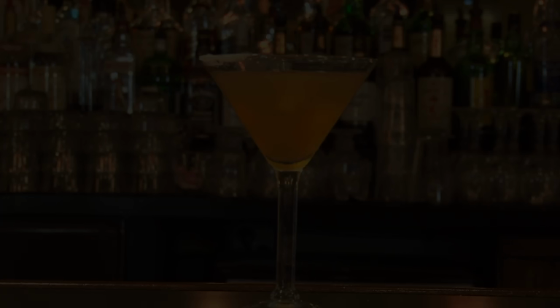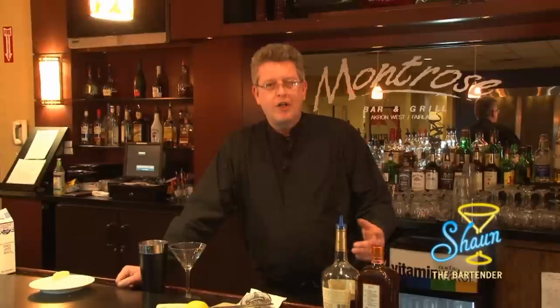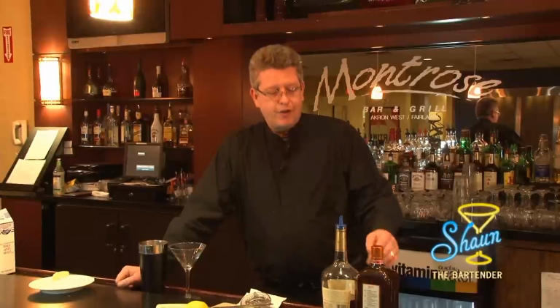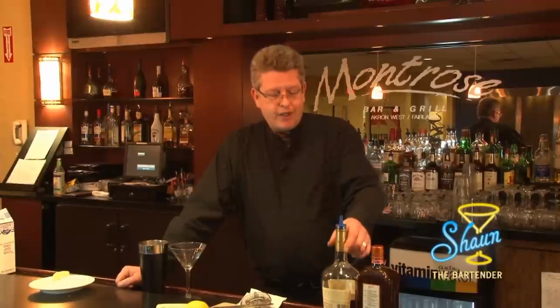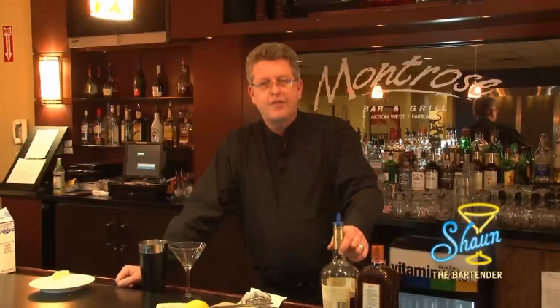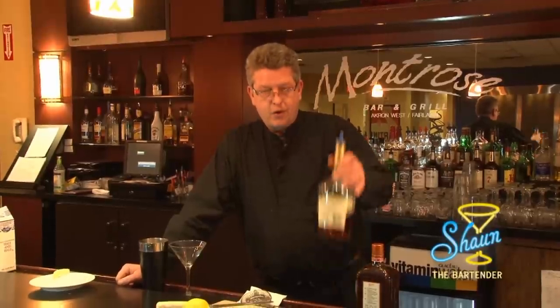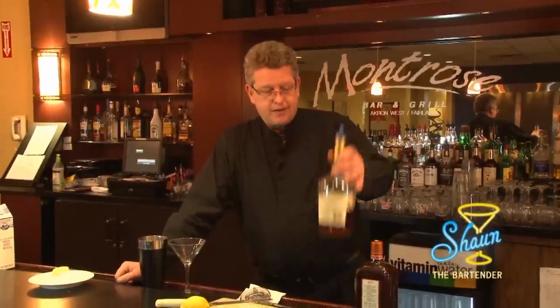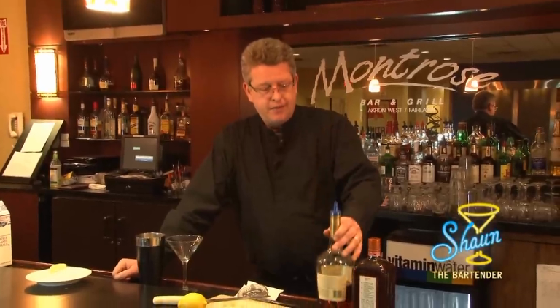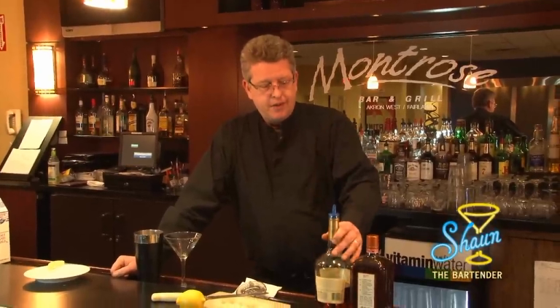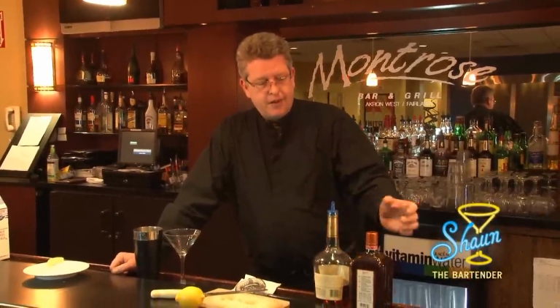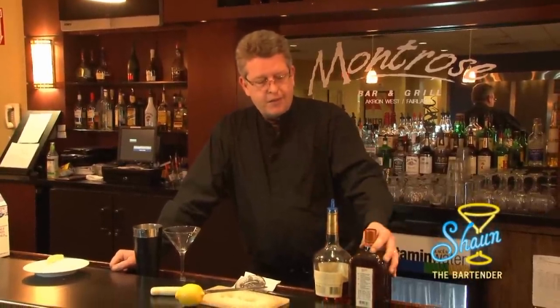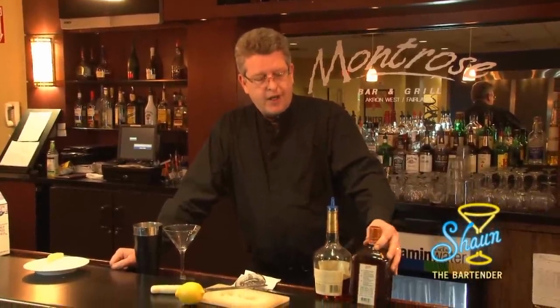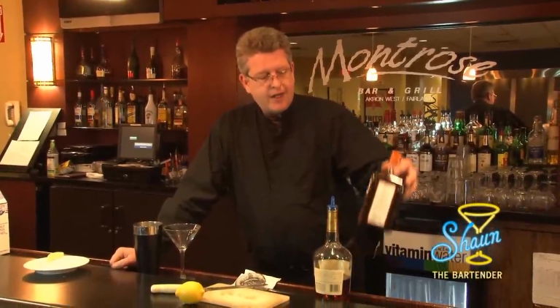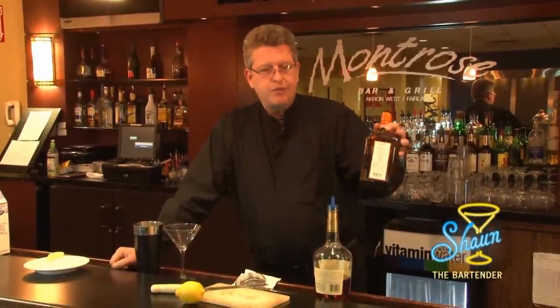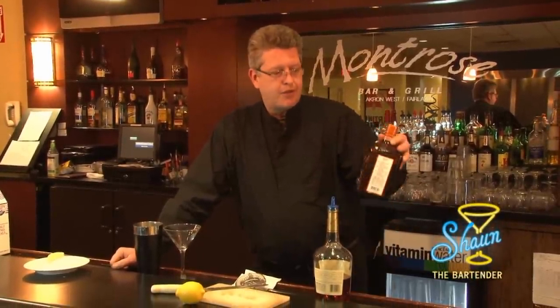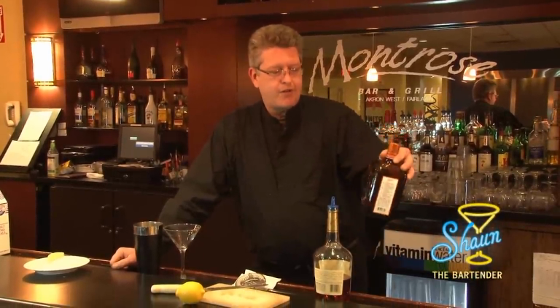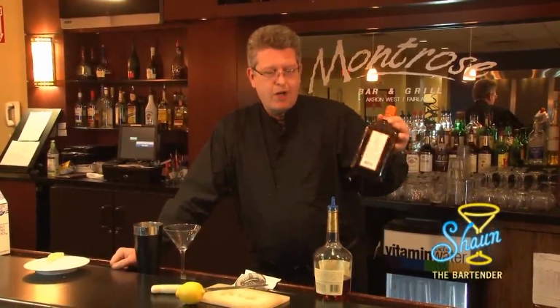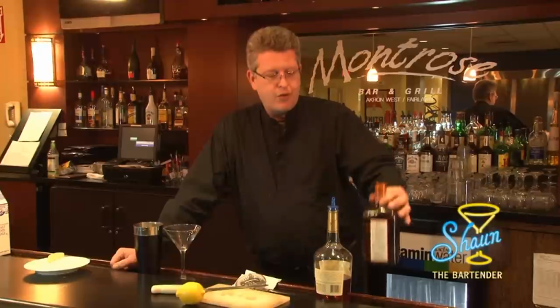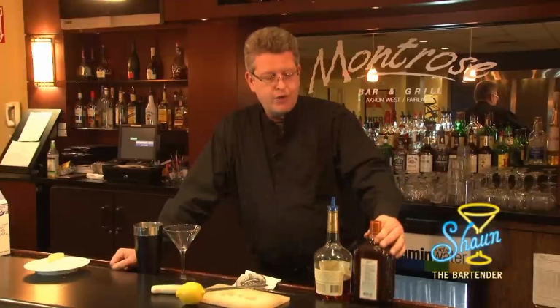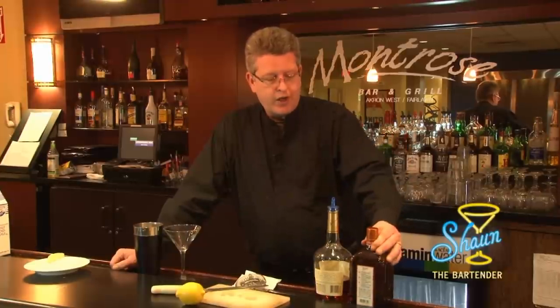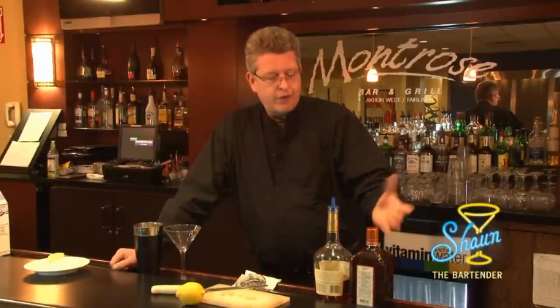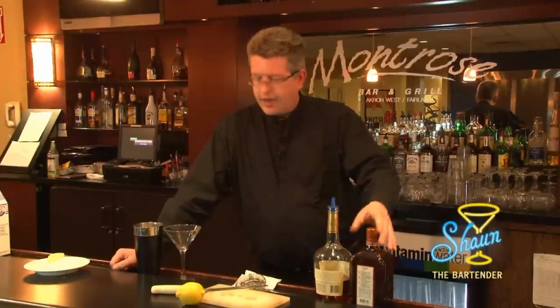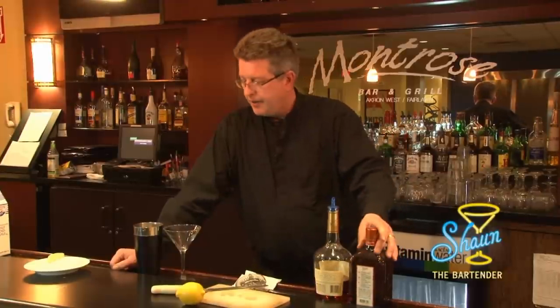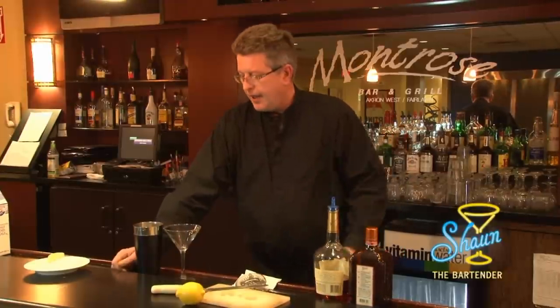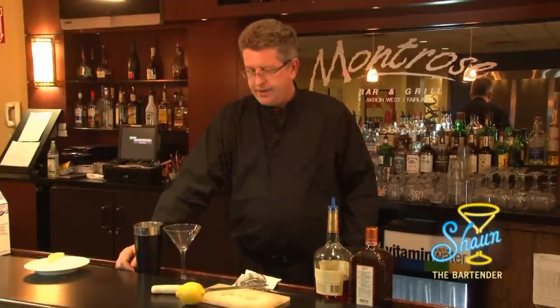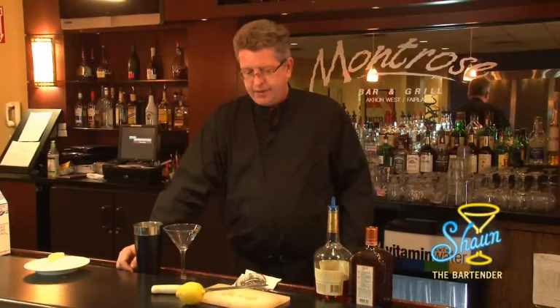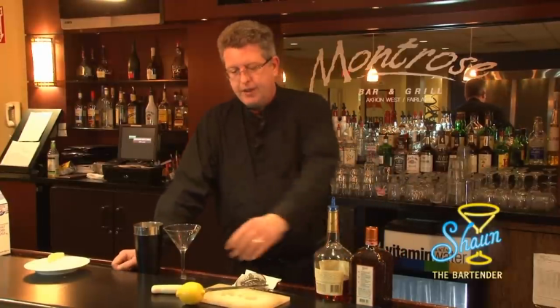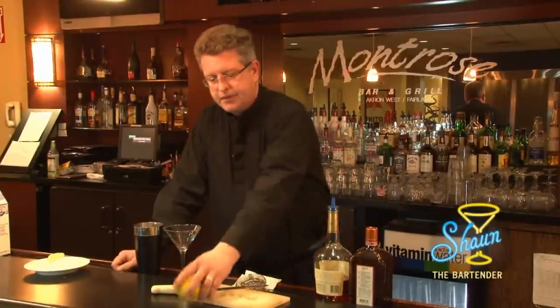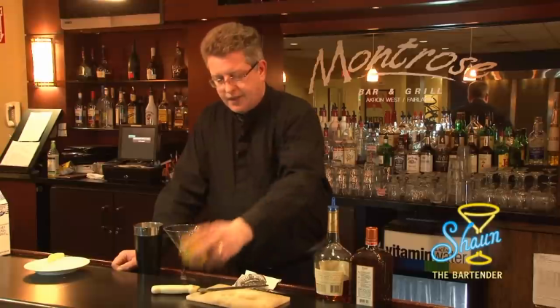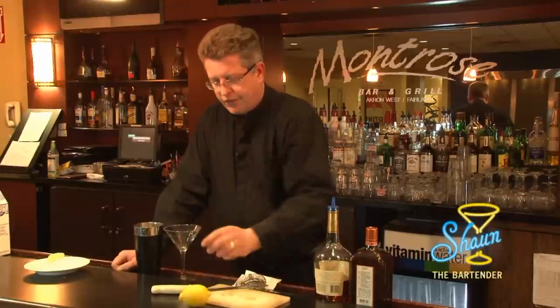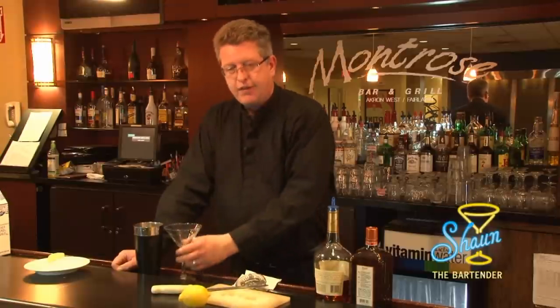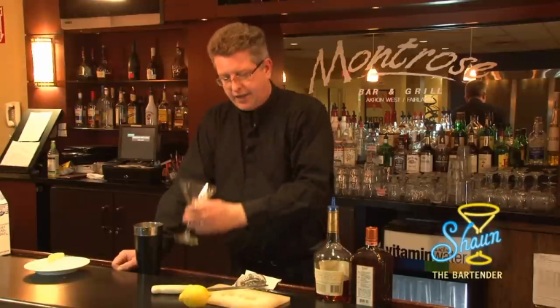What you're going to need for this drink is cognac, some high-end triple sec — this is a Cointreau, or you can use a Grand Marnier — and lemon, and of course a cocktail glass.